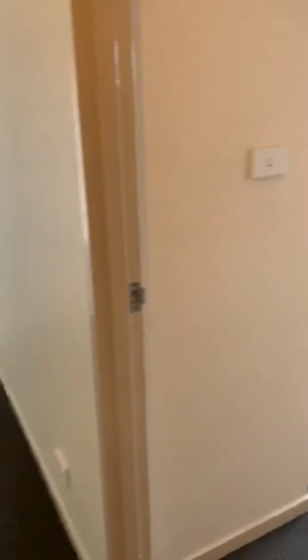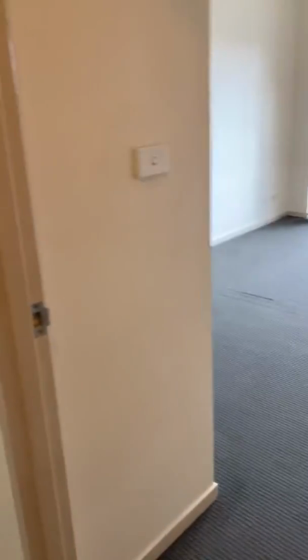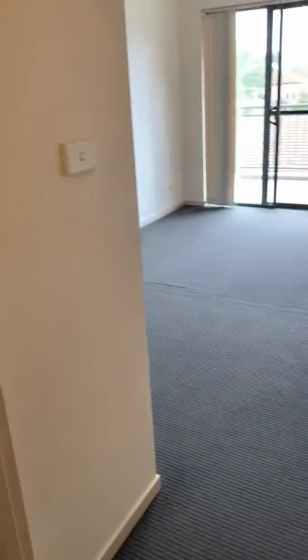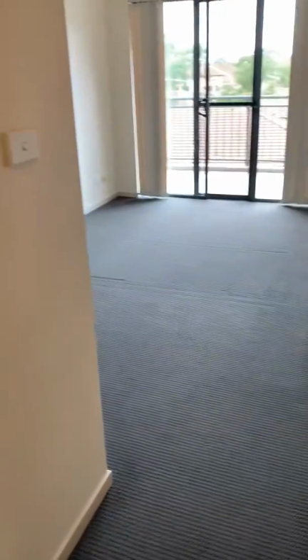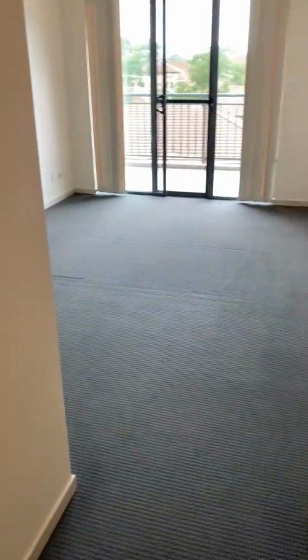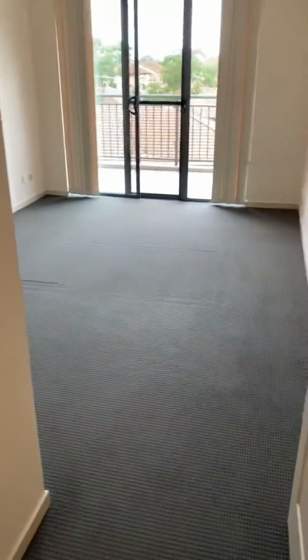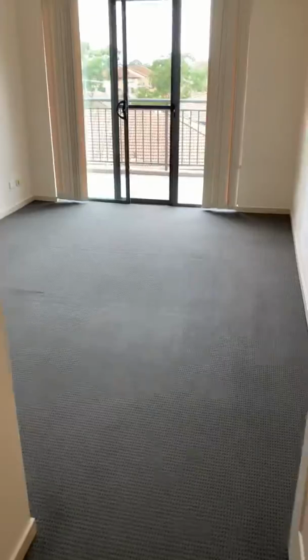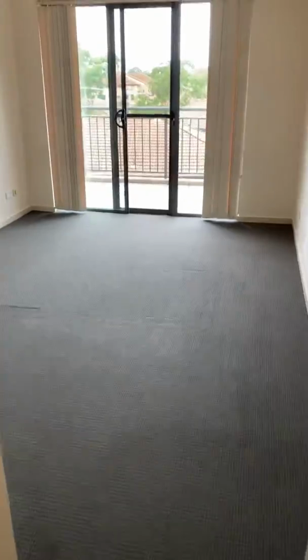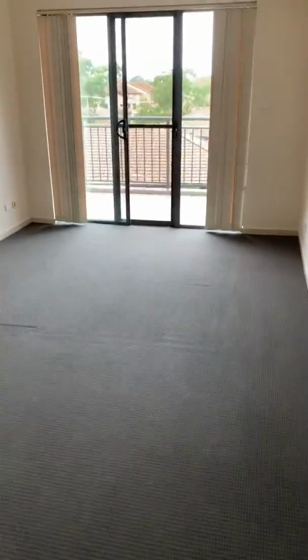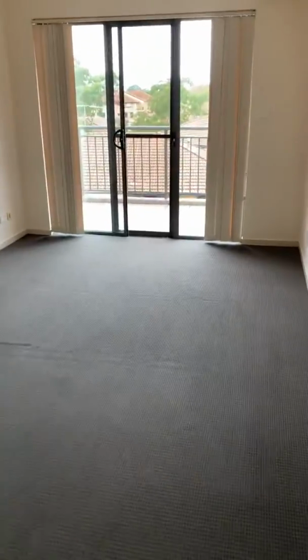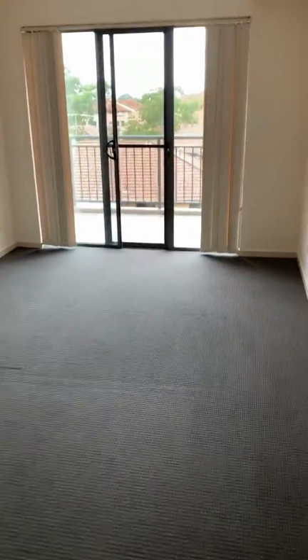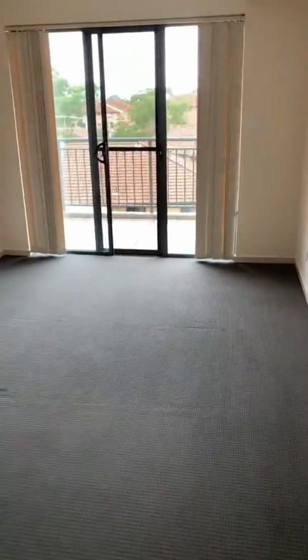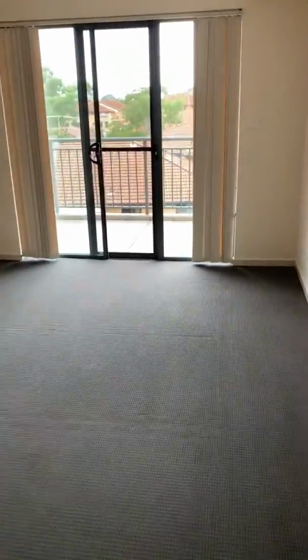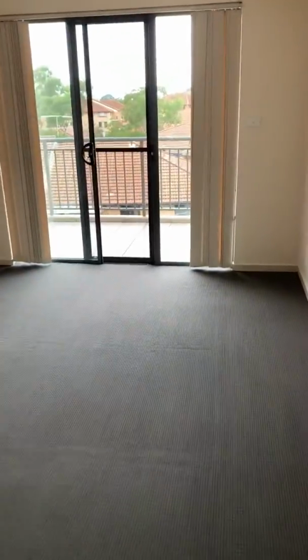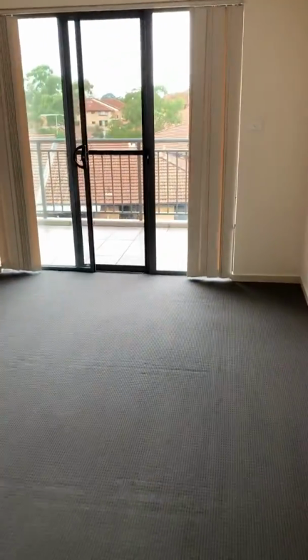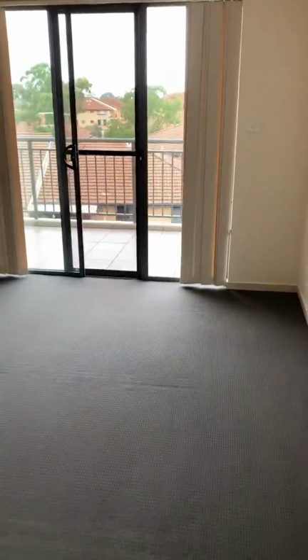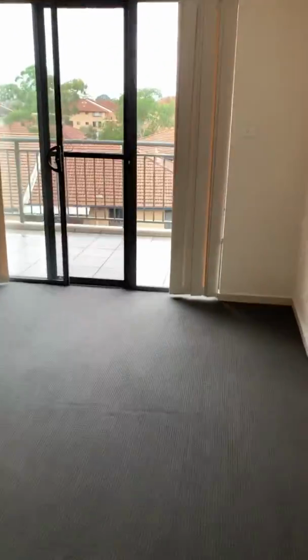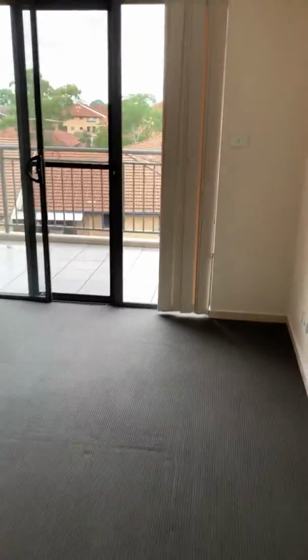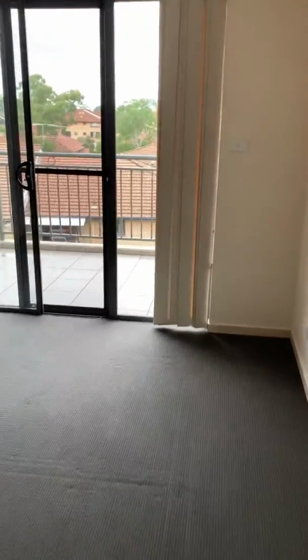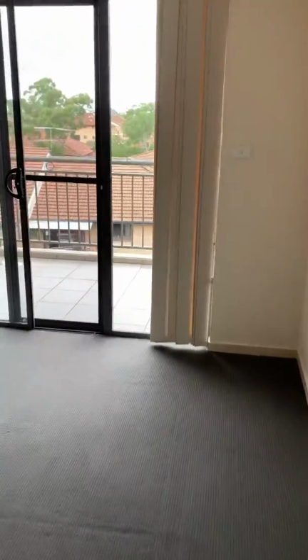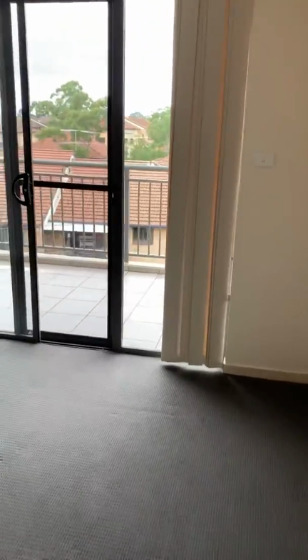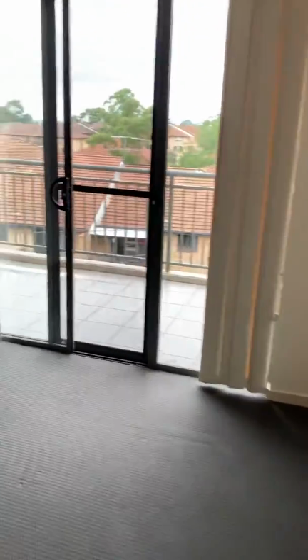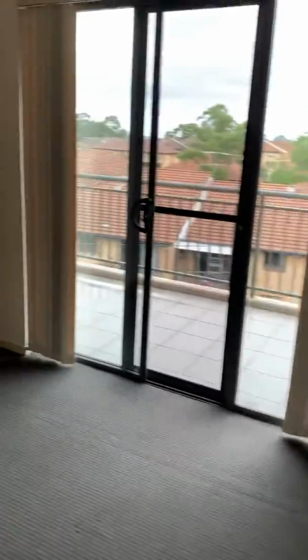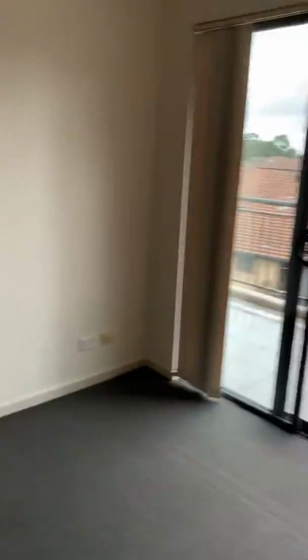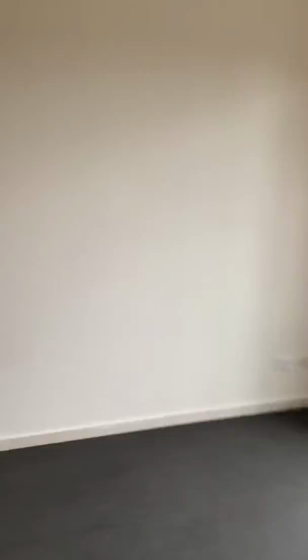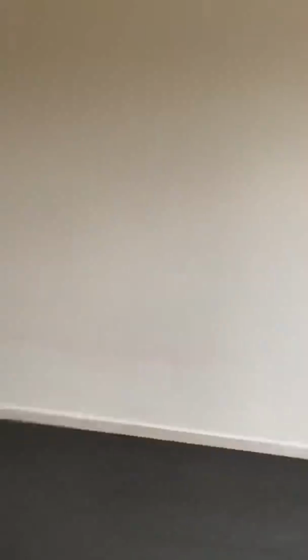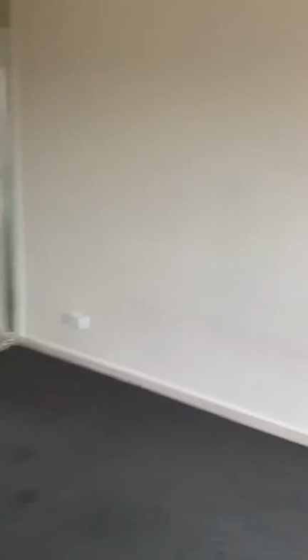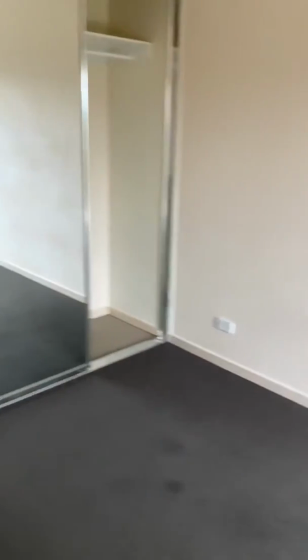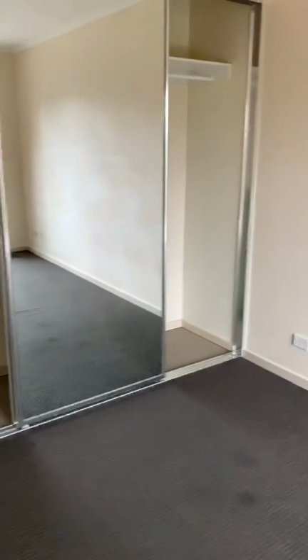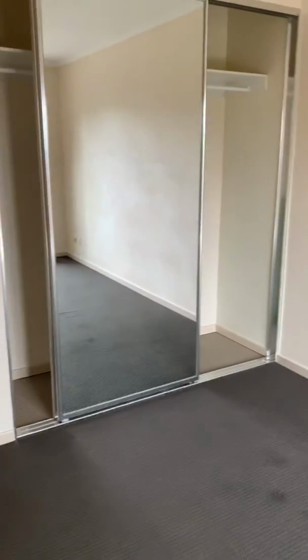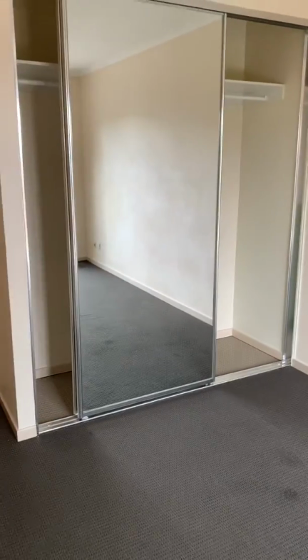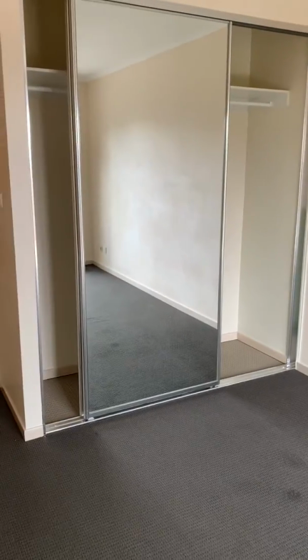We have our main bedroom, again with access to the balcony and a mirror built-in wardrobe.